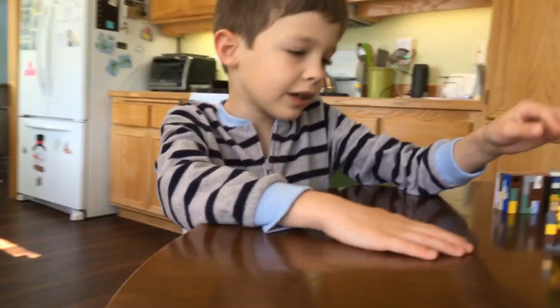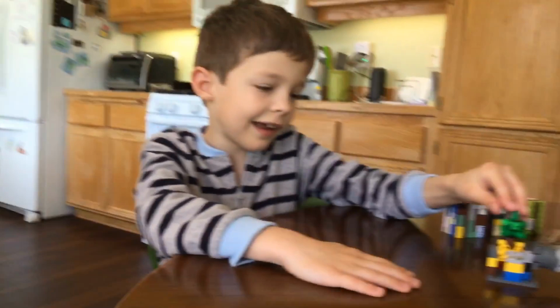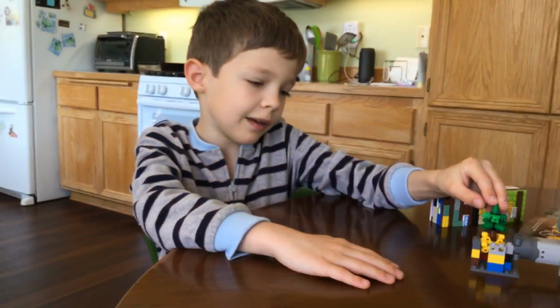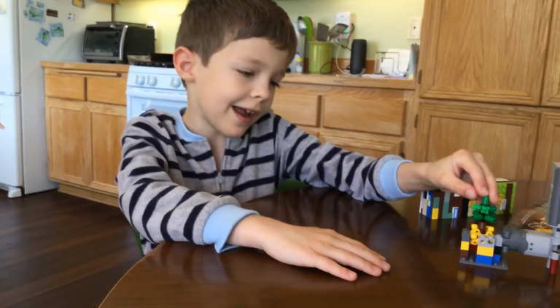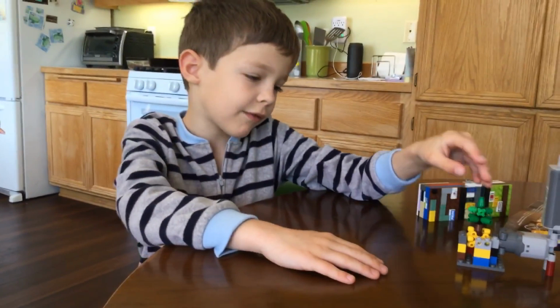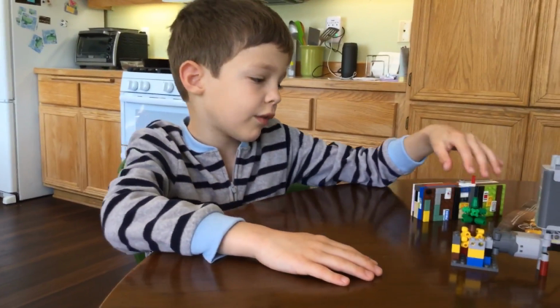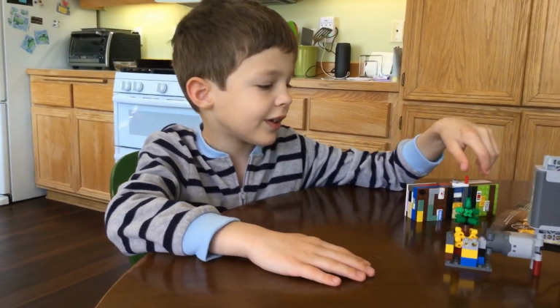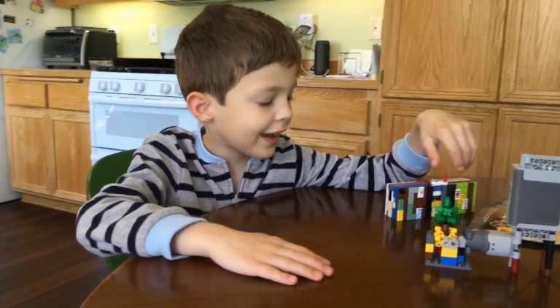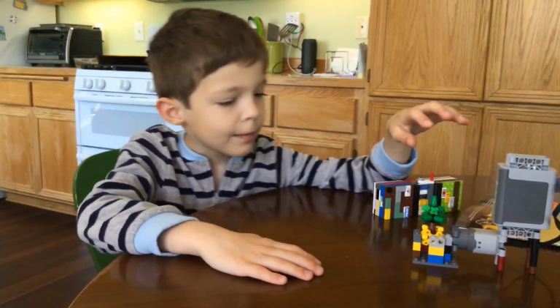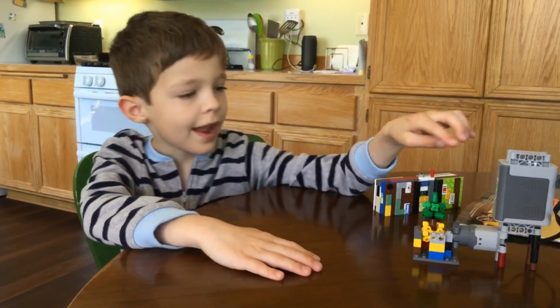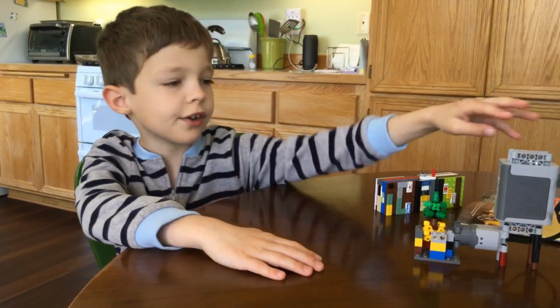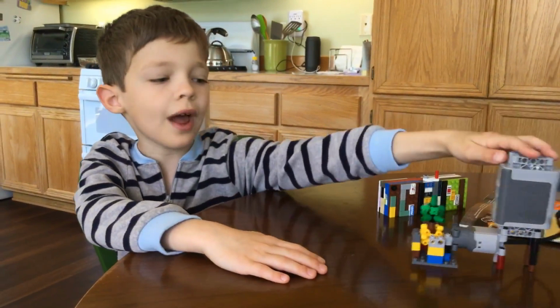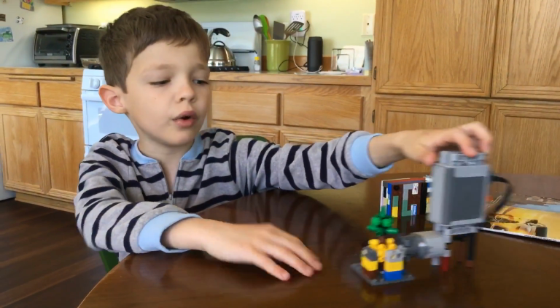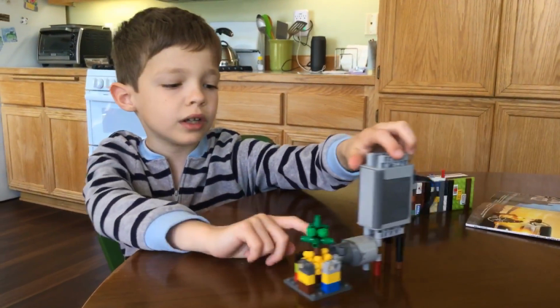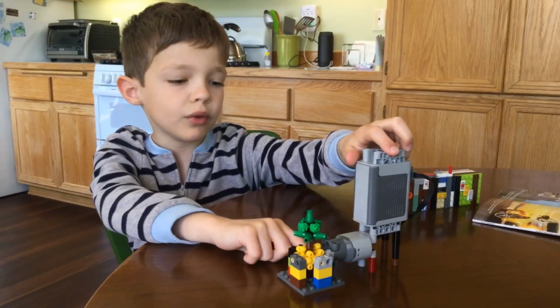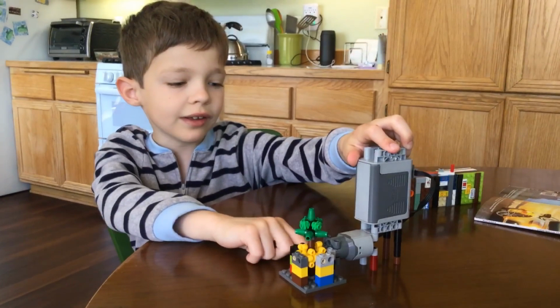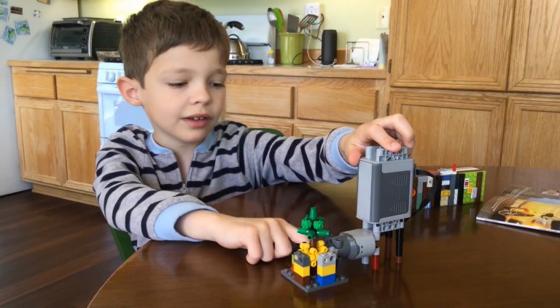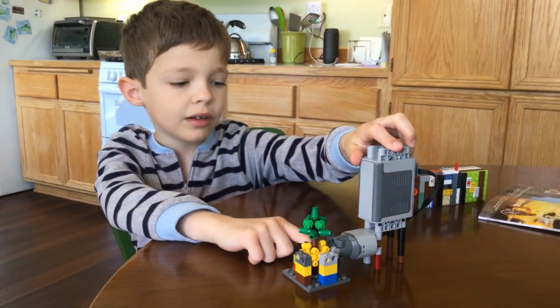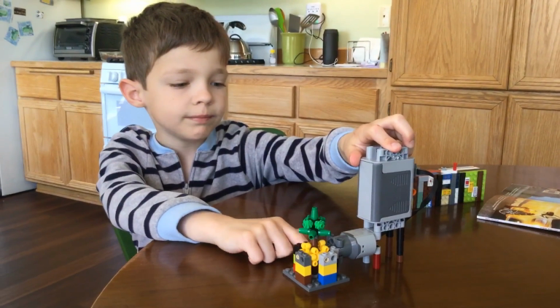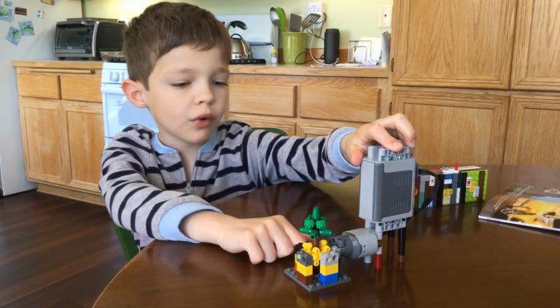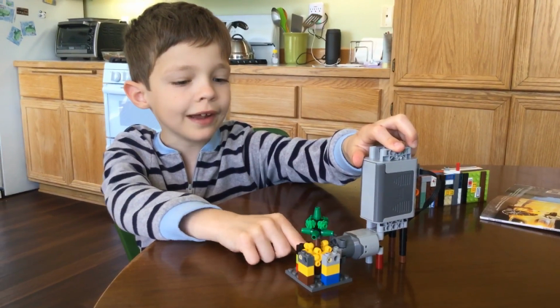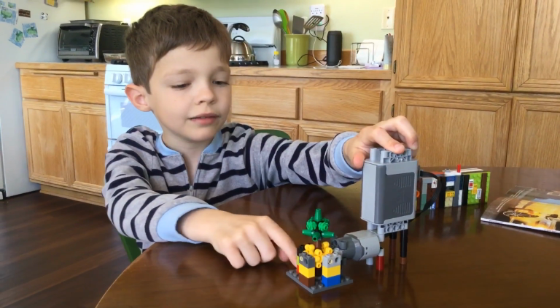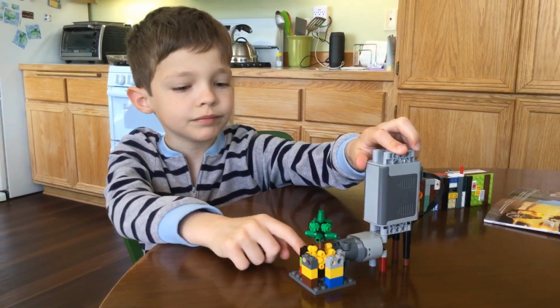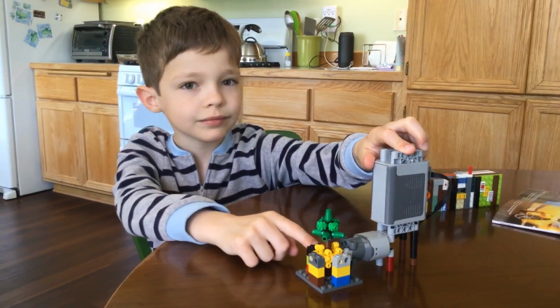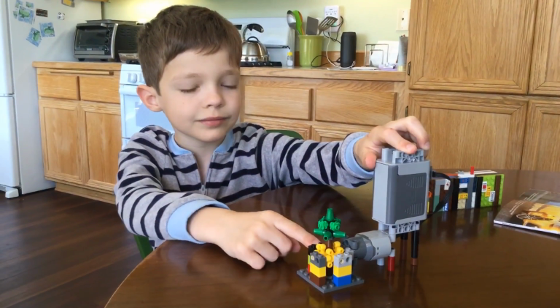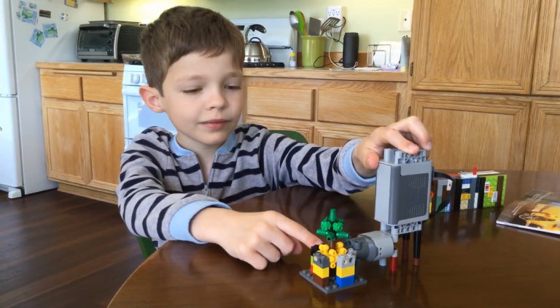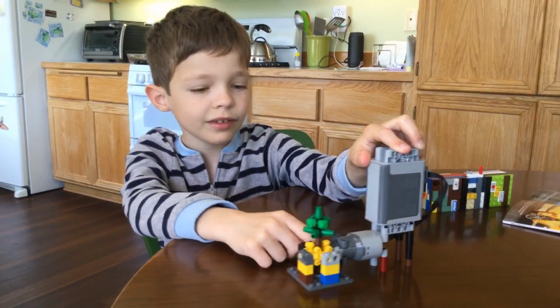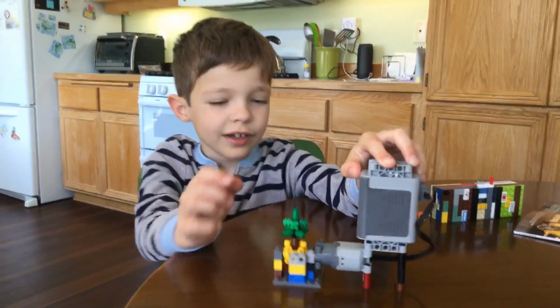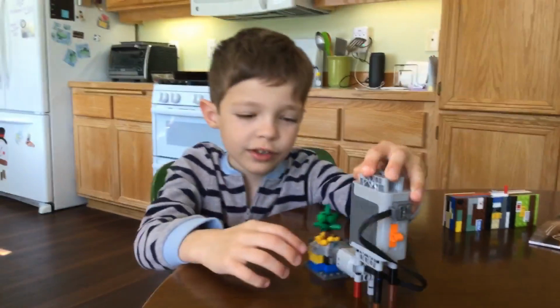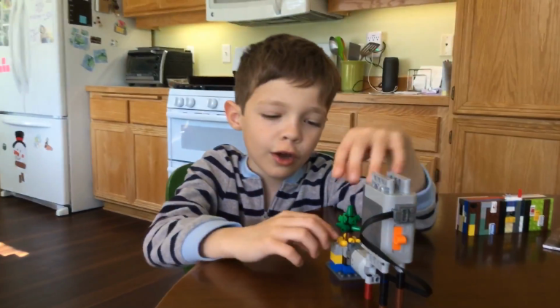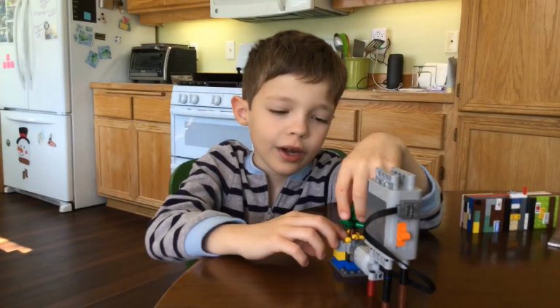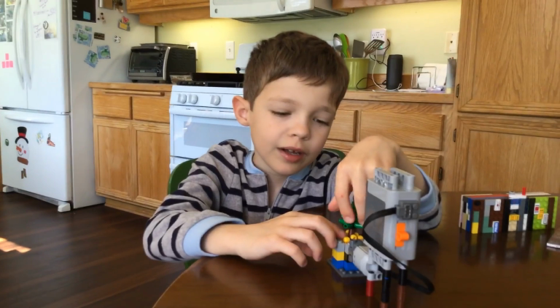And now for today — in my next video, I'm going to show you how to build this. Okay? Bye!